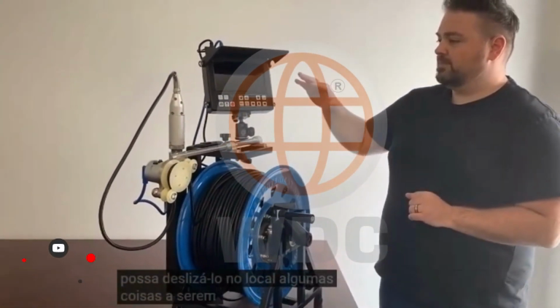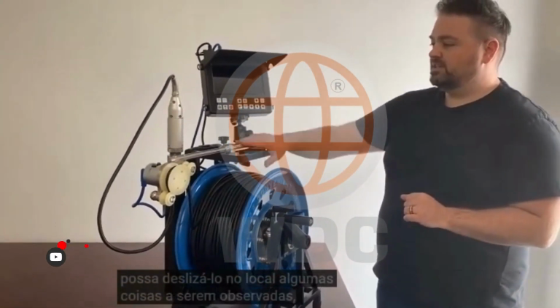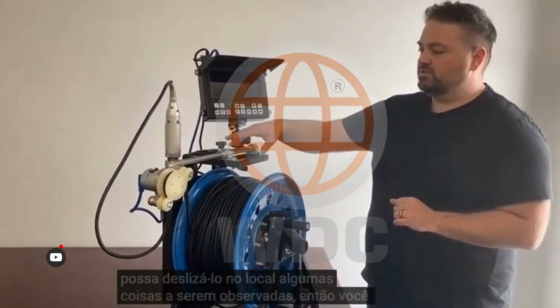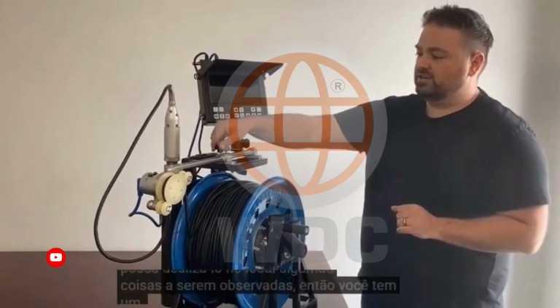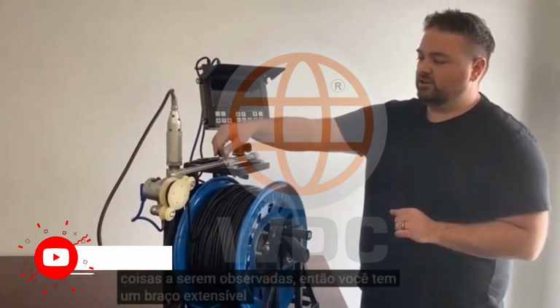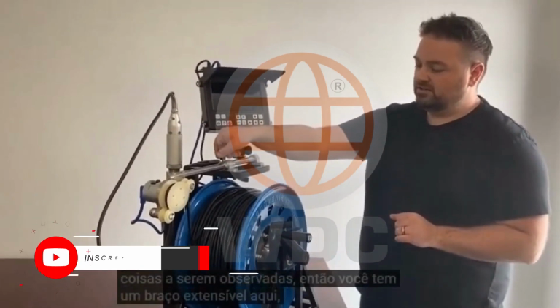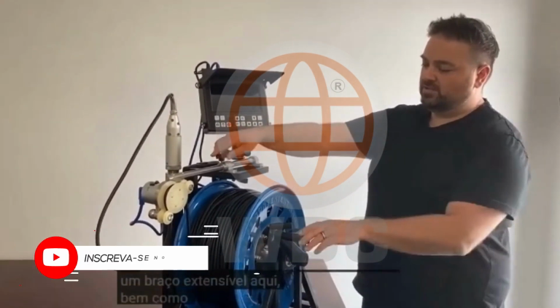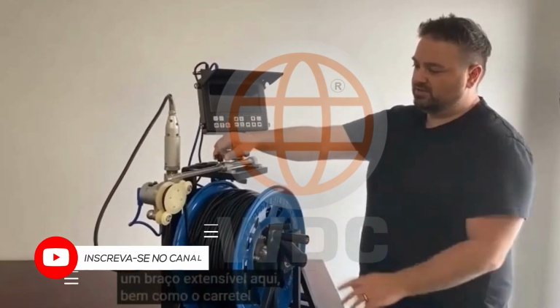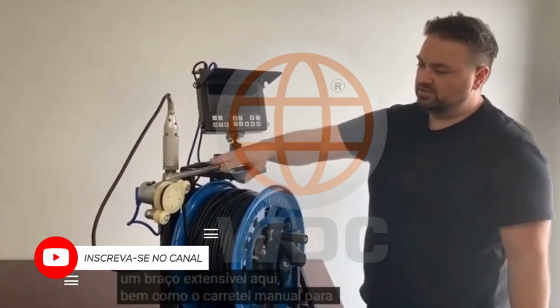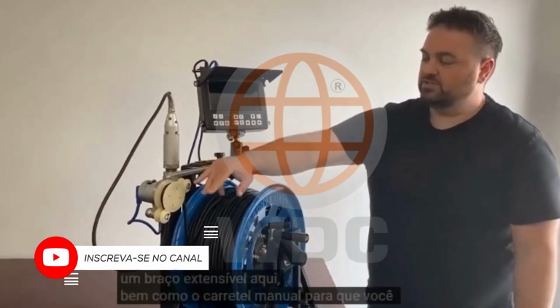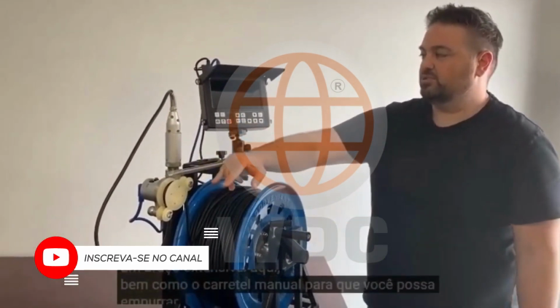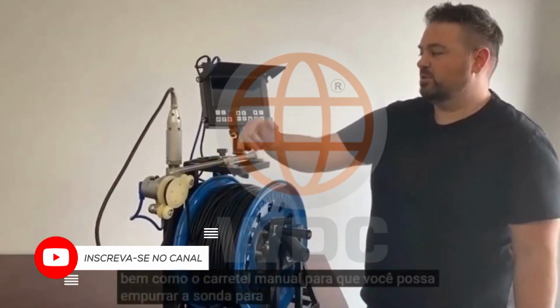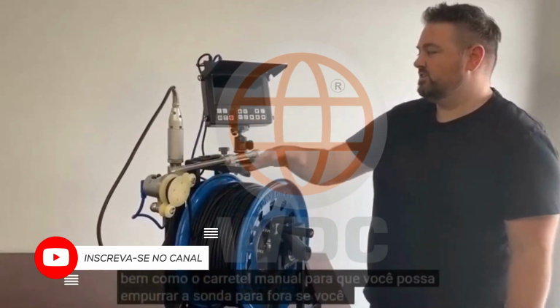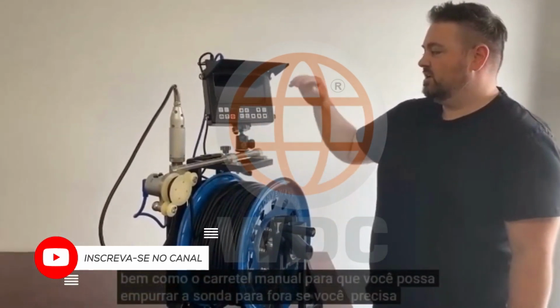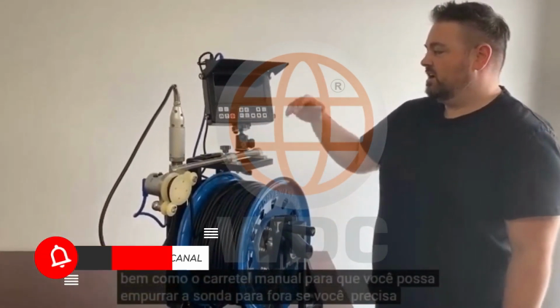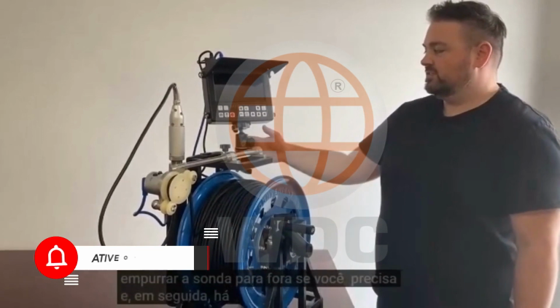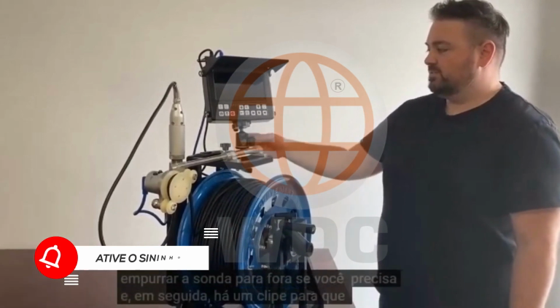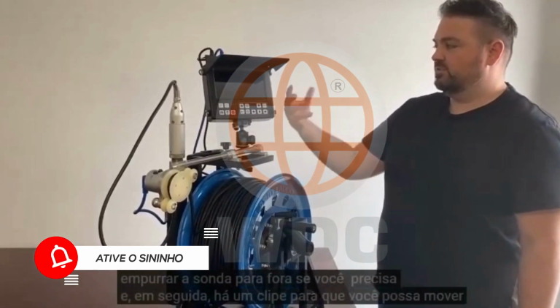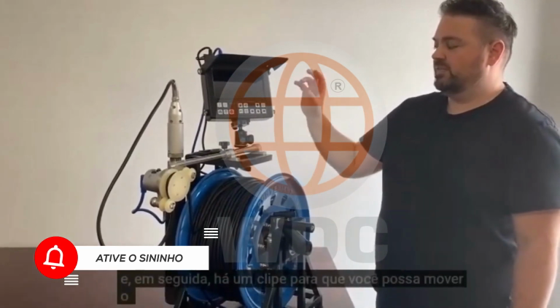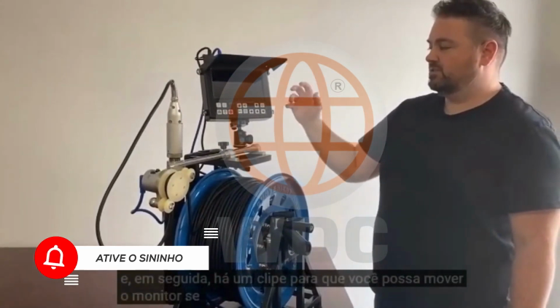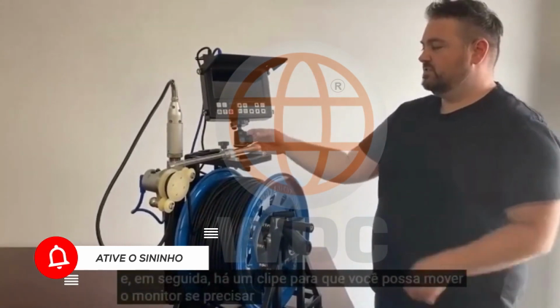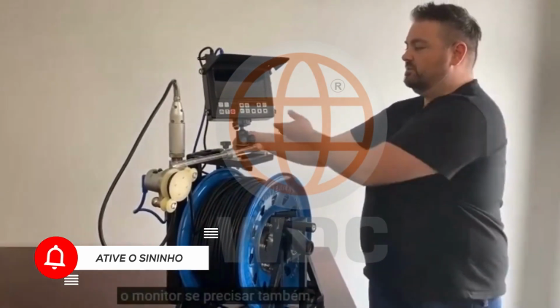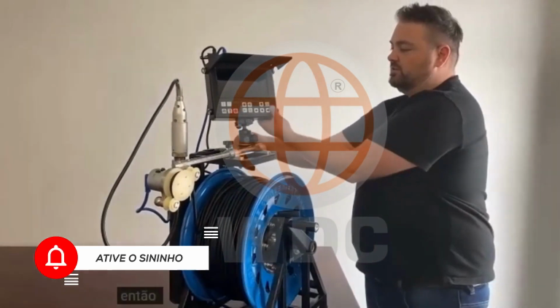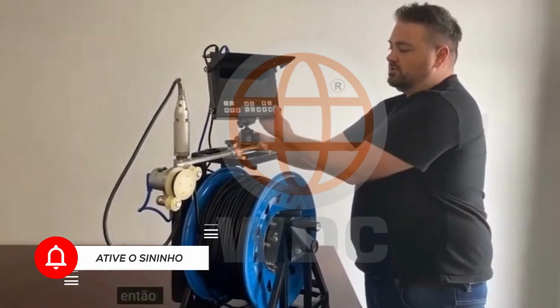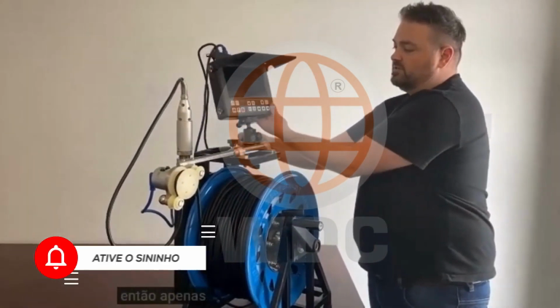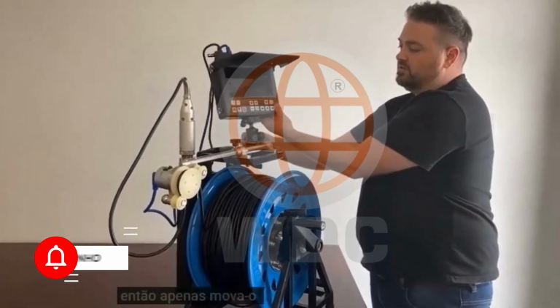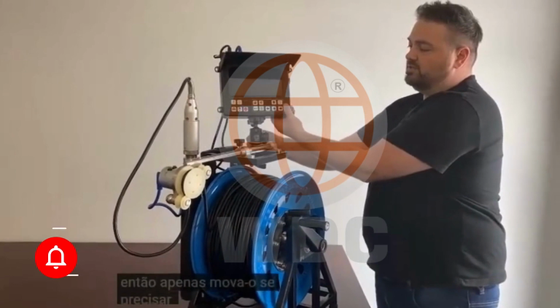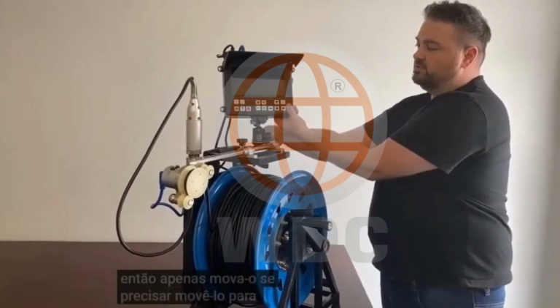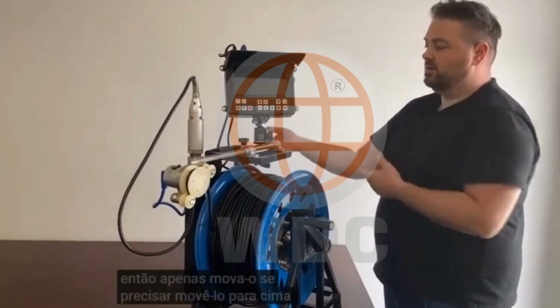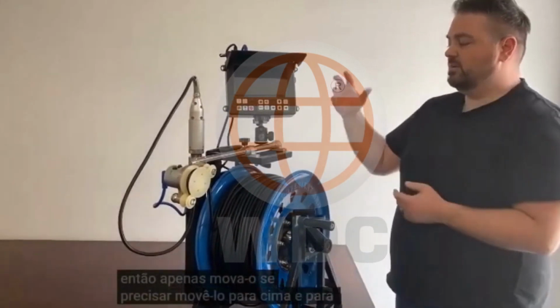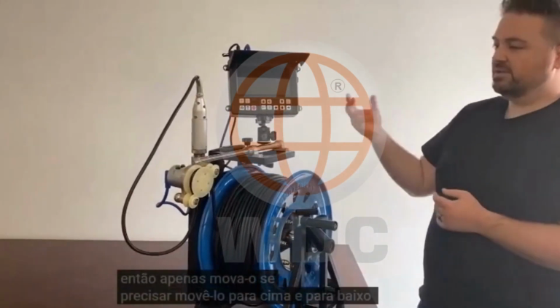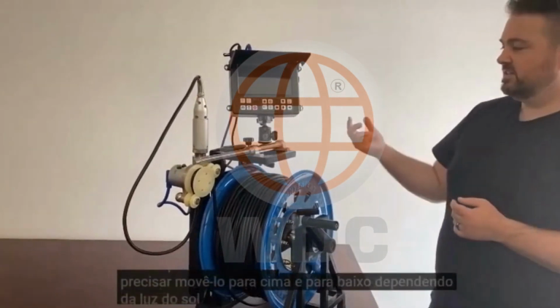A couple of things to note. You've got an extension arm here as well as the manual reel, so you can push the probe out if you need to. And there's a clip so you can move around the monitor if you need to as well, just kind of move it up and down depending on sunlight.